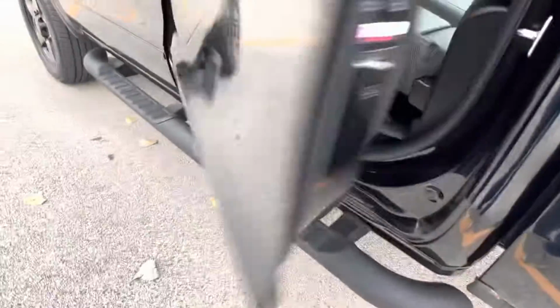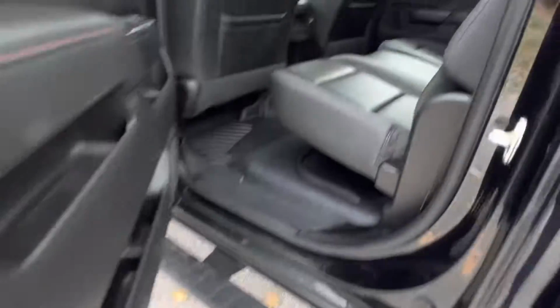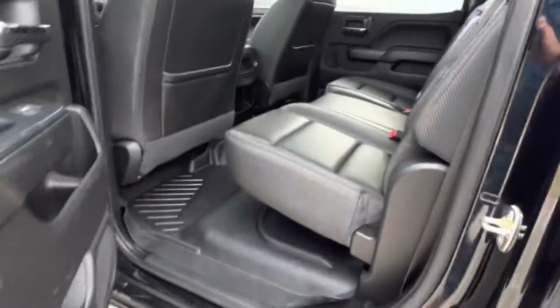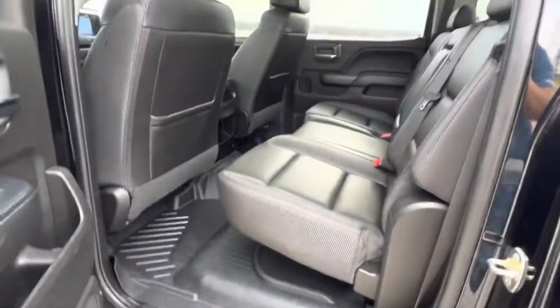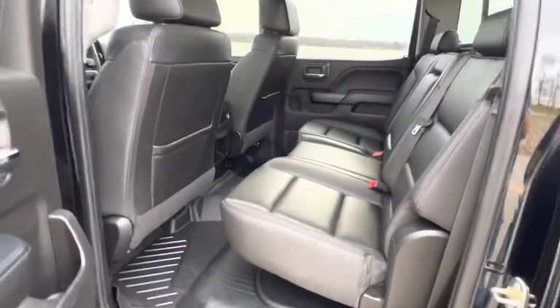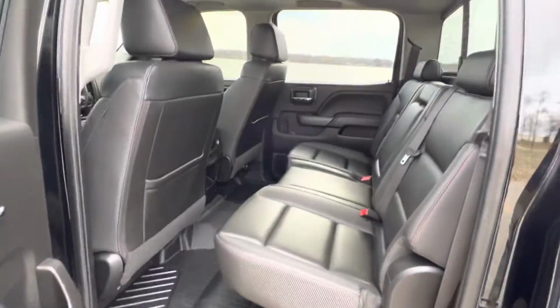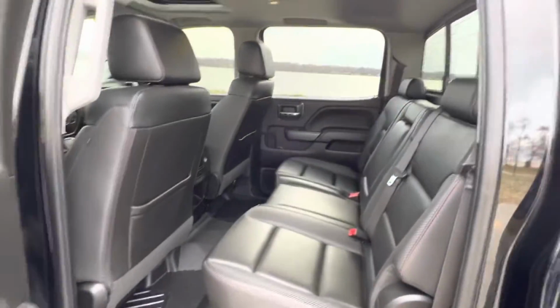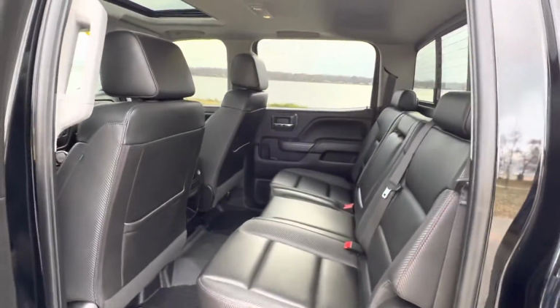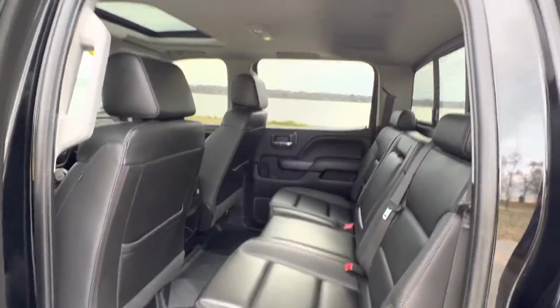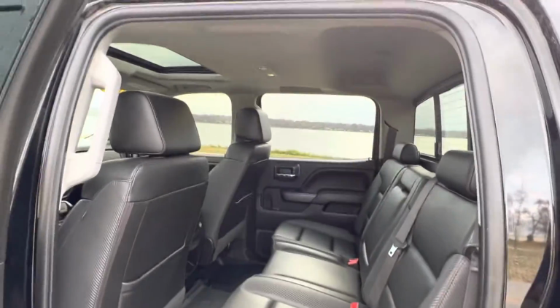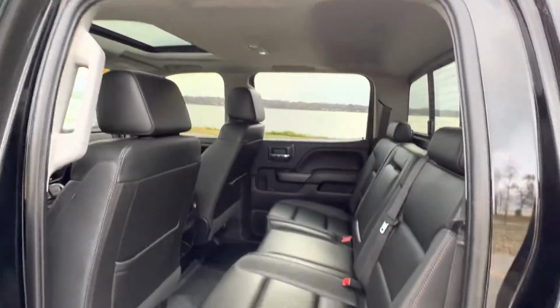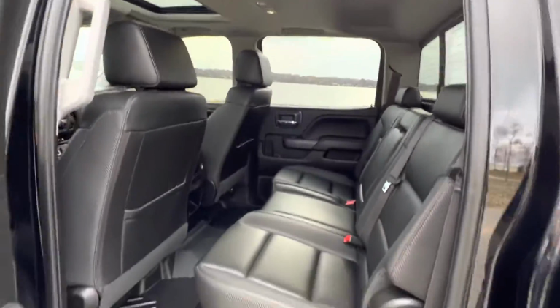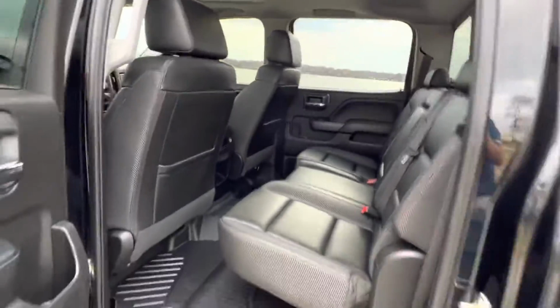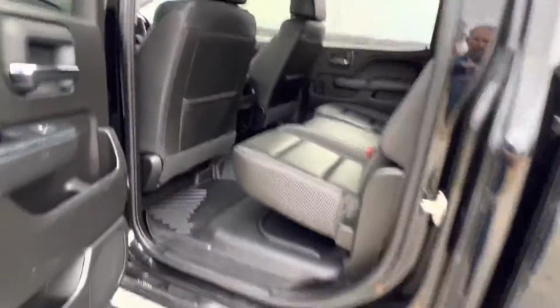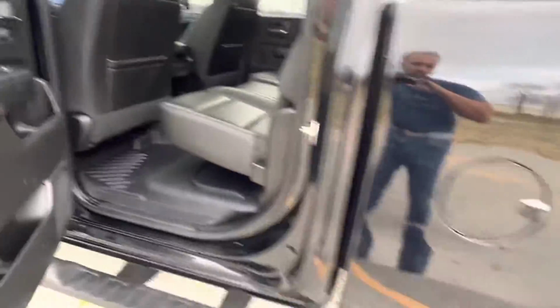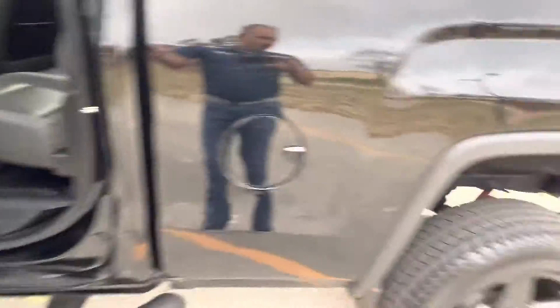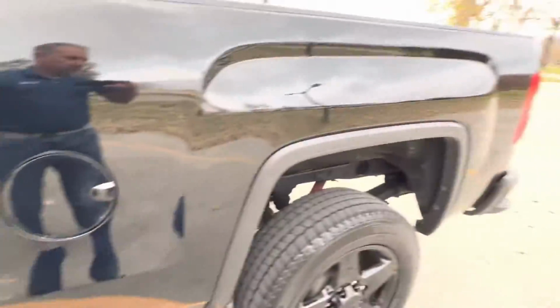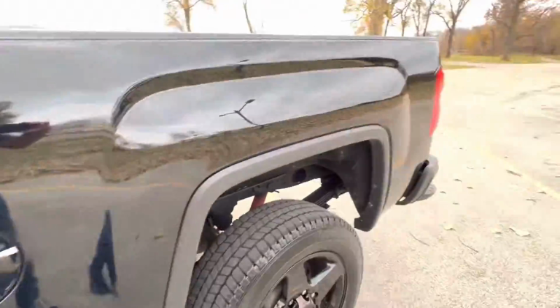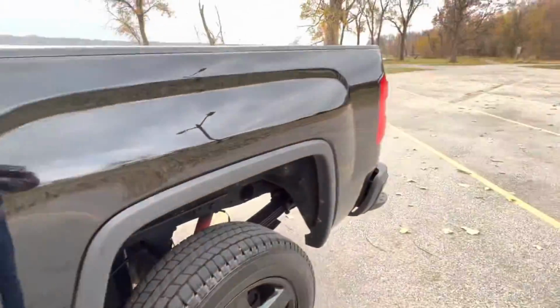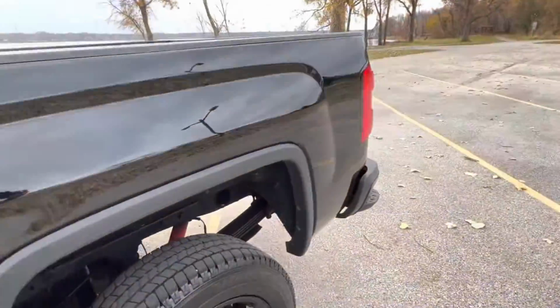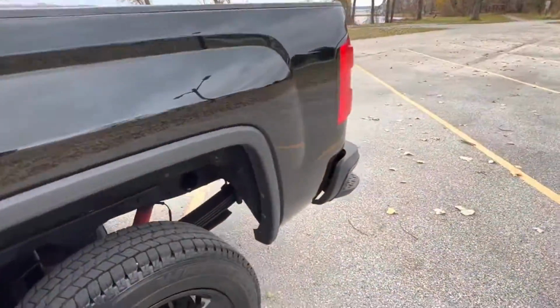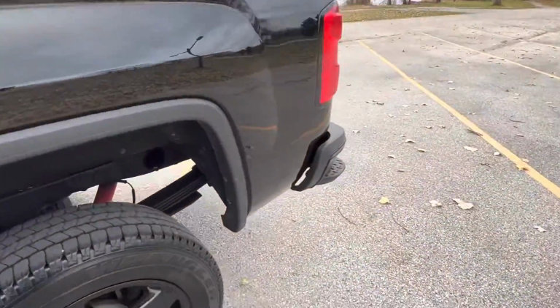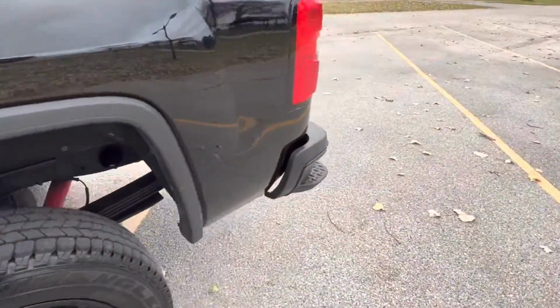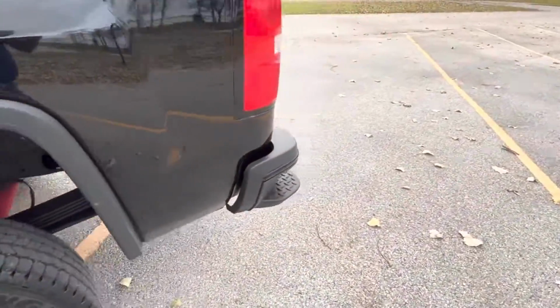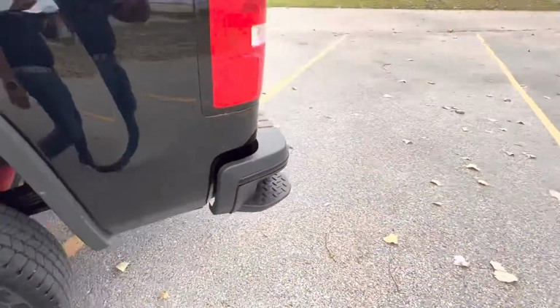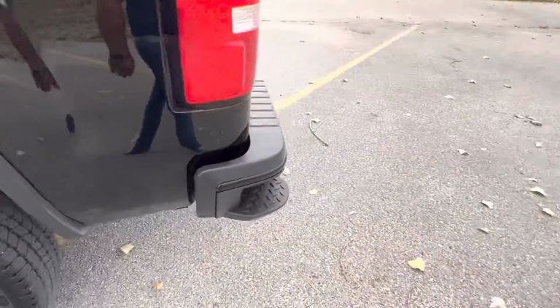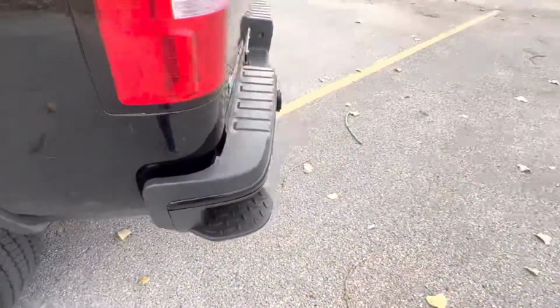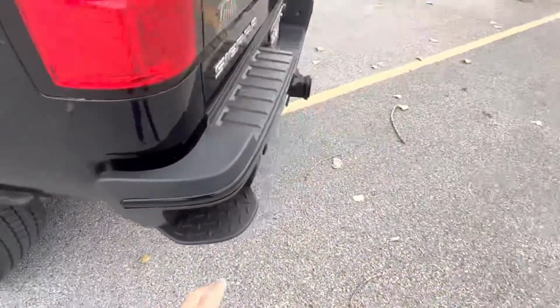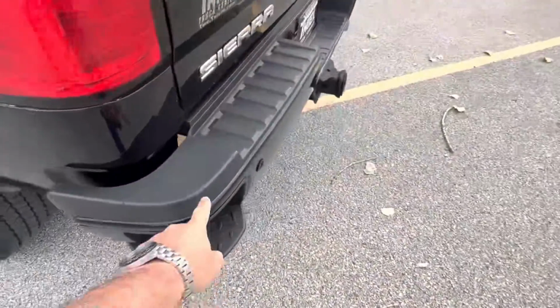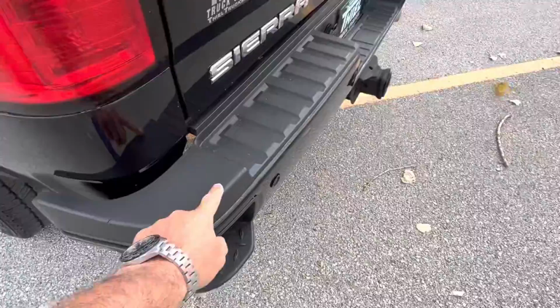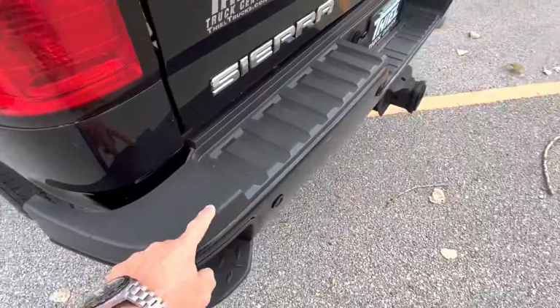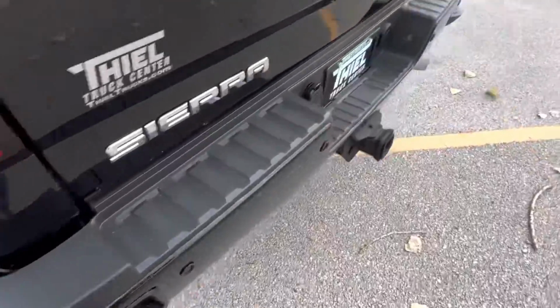Super clean truck guys, really. Overall, very nice. A few blemishes here and there, but the body's in good shape. Just your normal wear and tear.